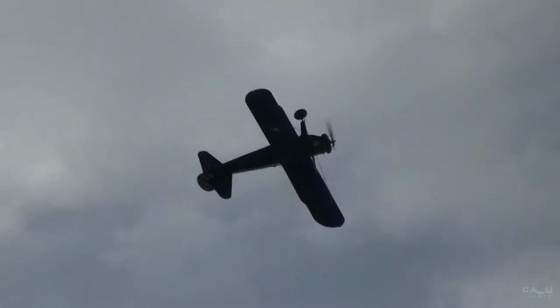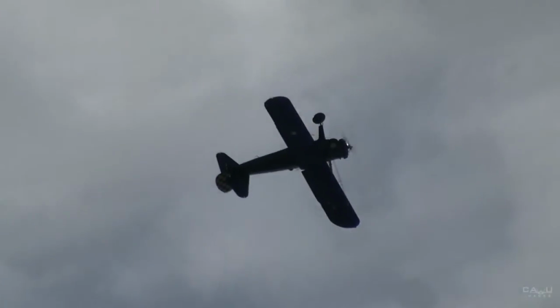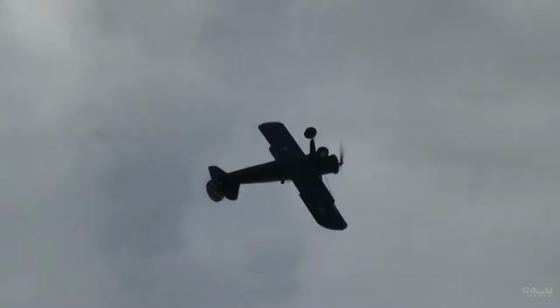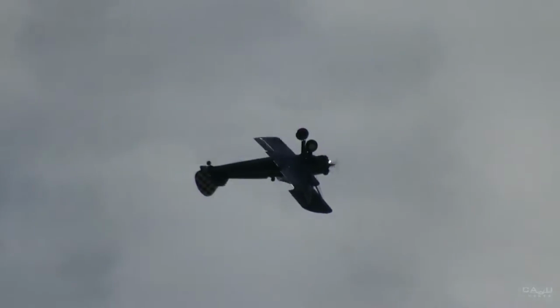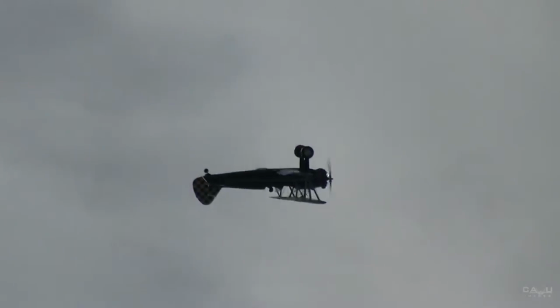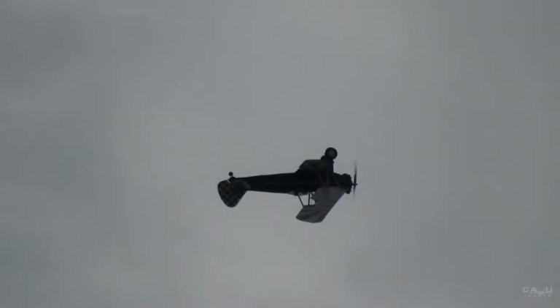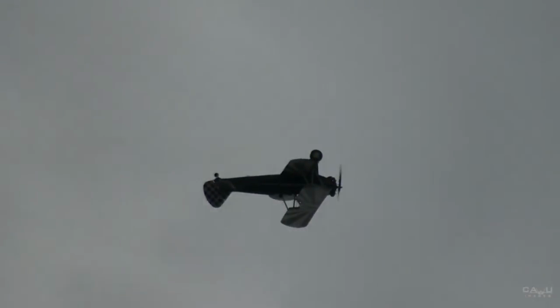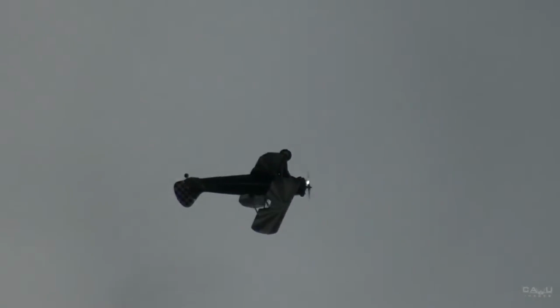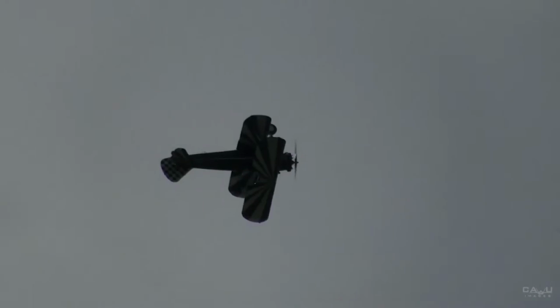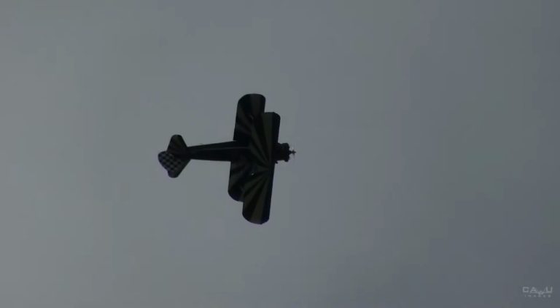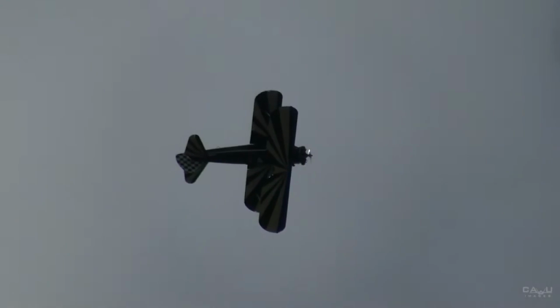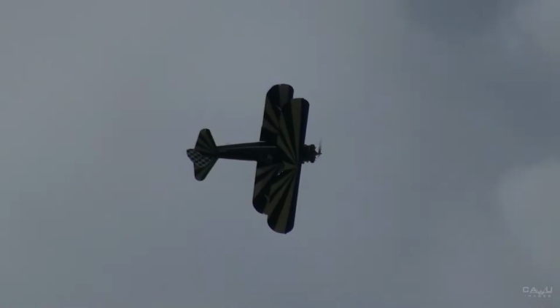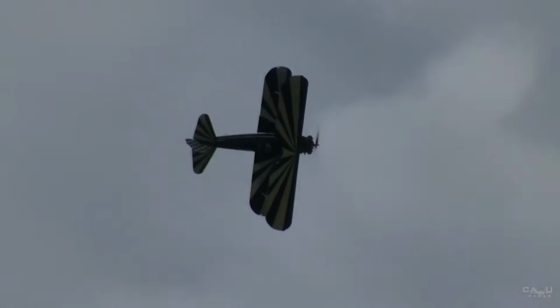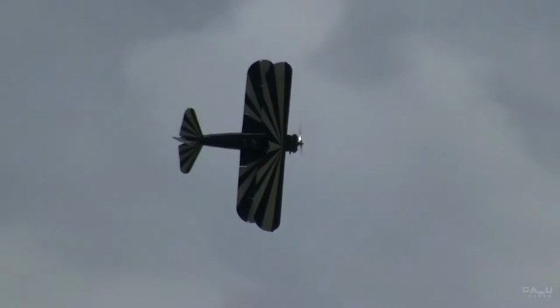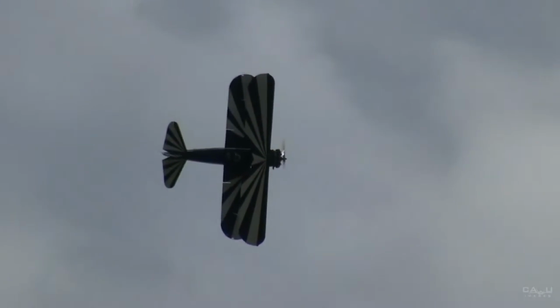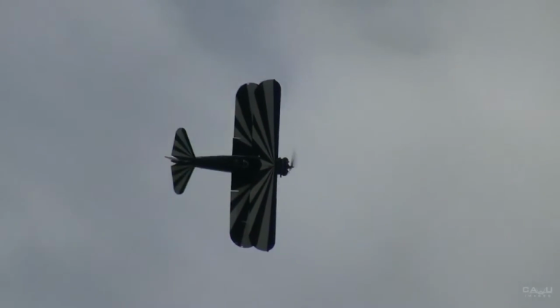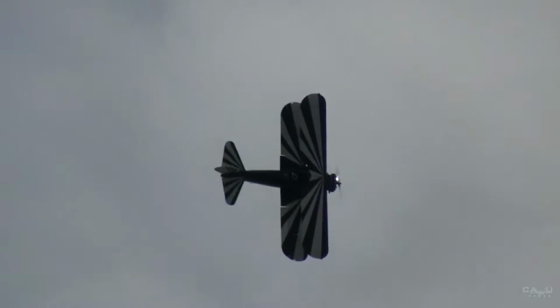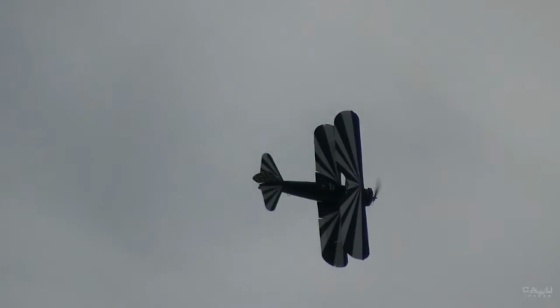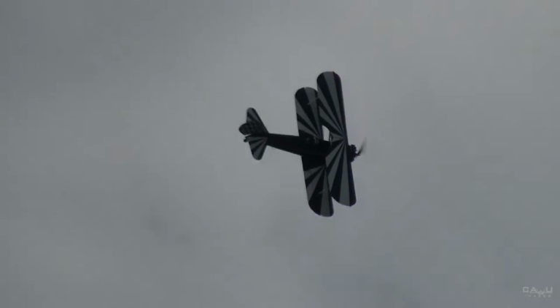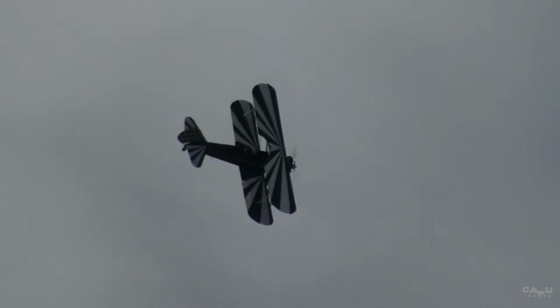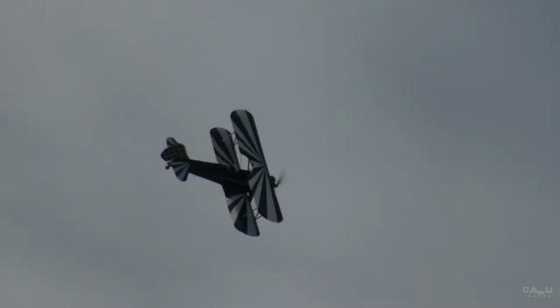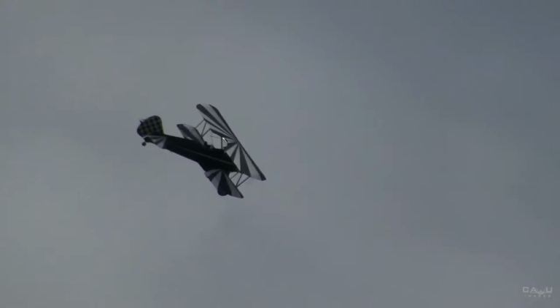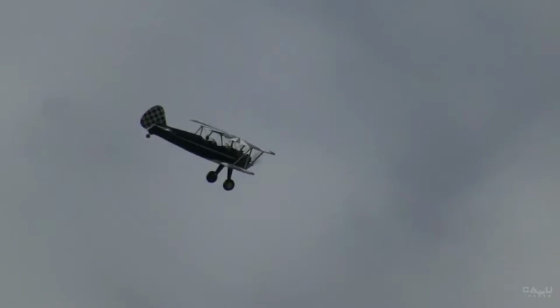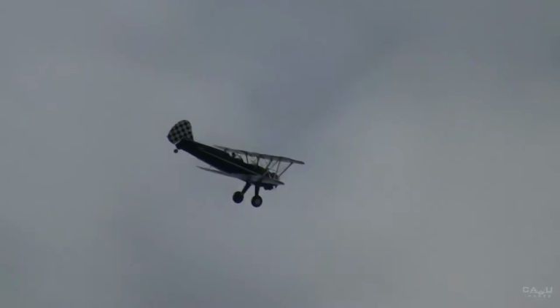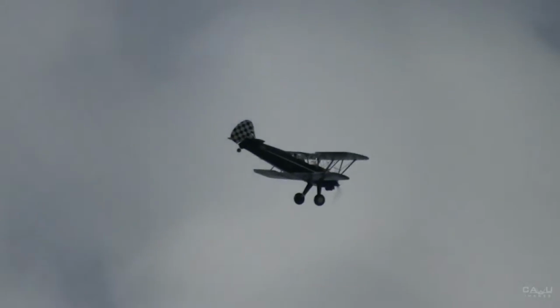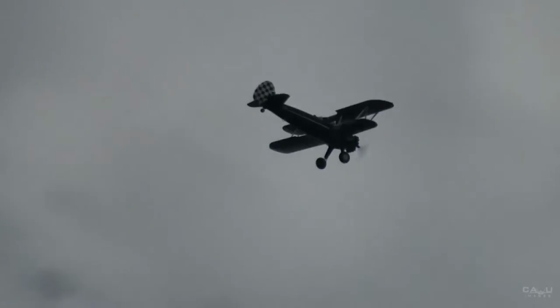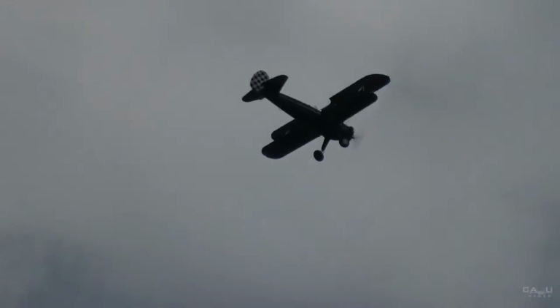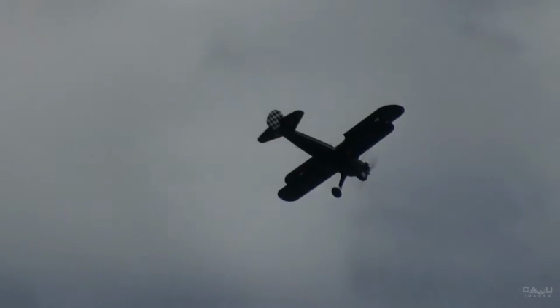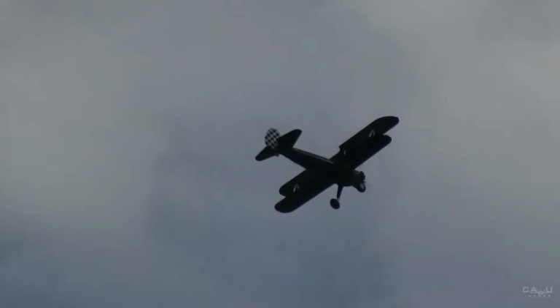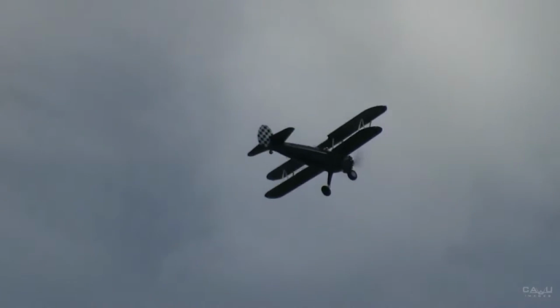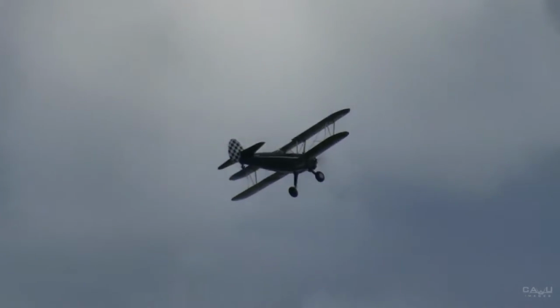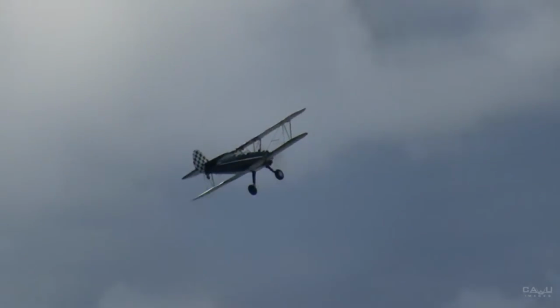Eight point roll. Two, three, four, five, six. Hard left rudder. Seven. Eight points, 45 degrees apiece.